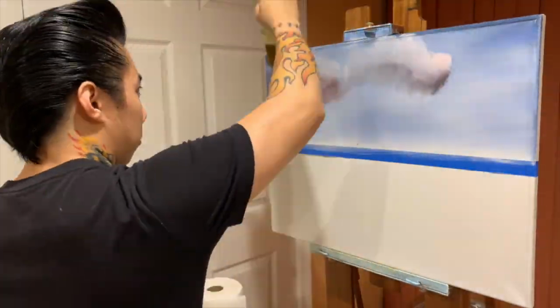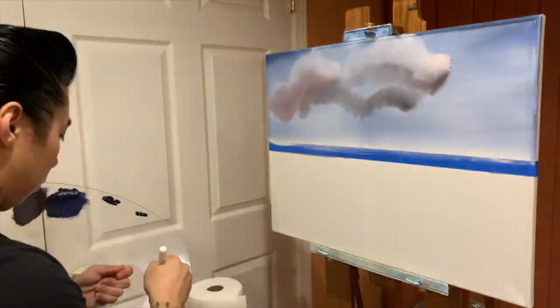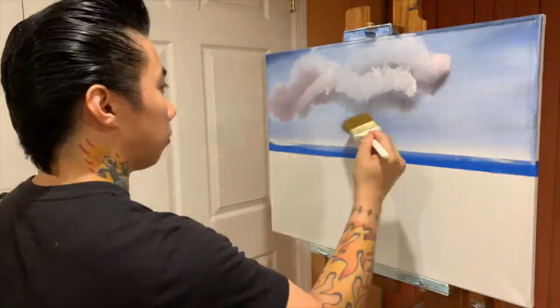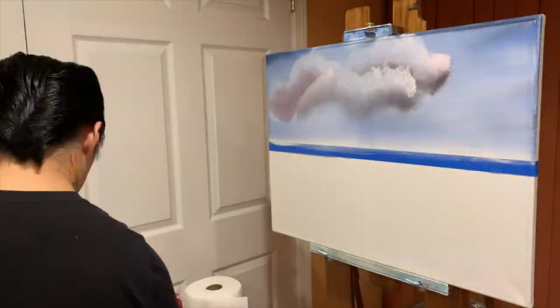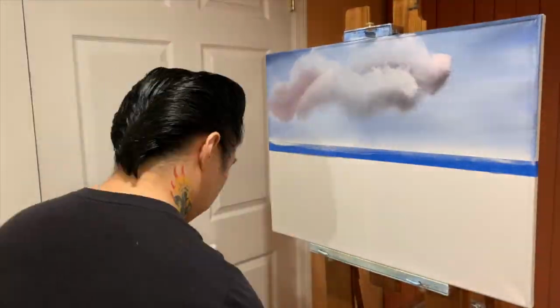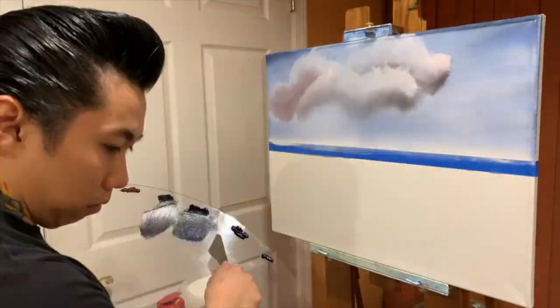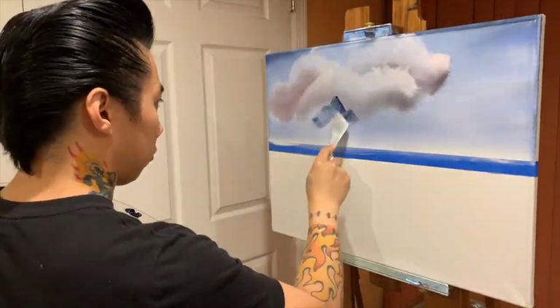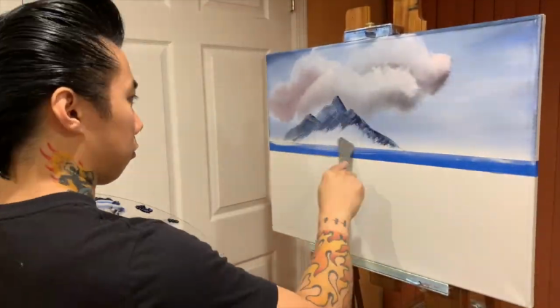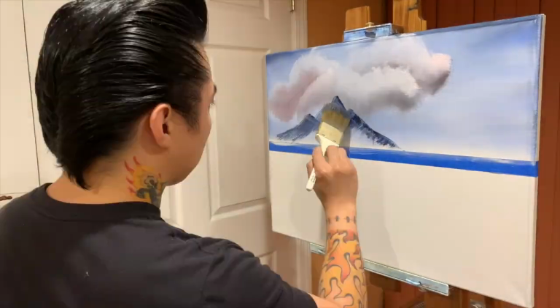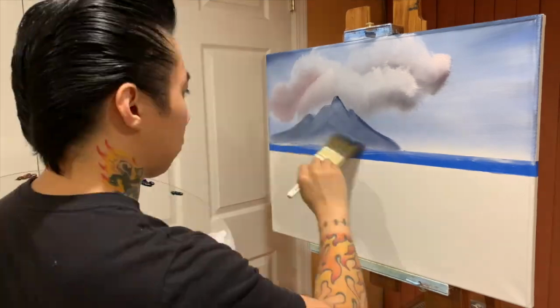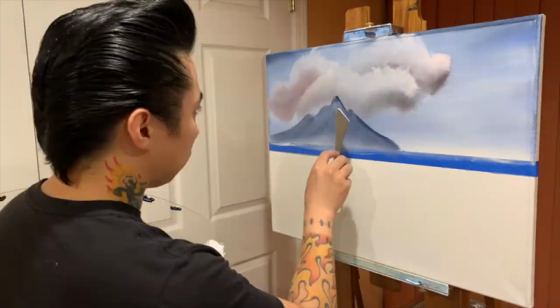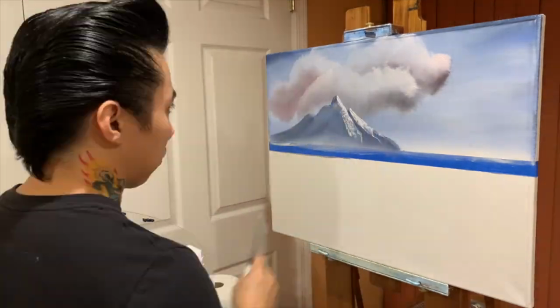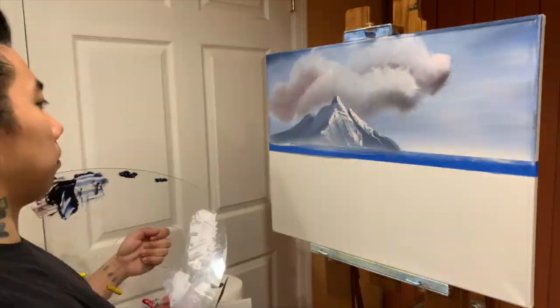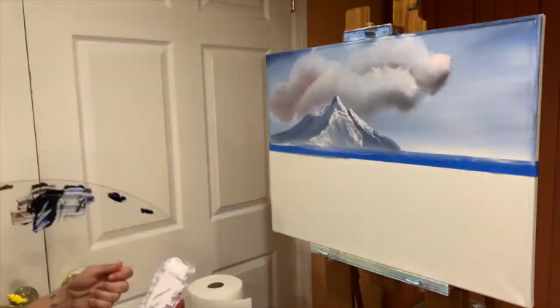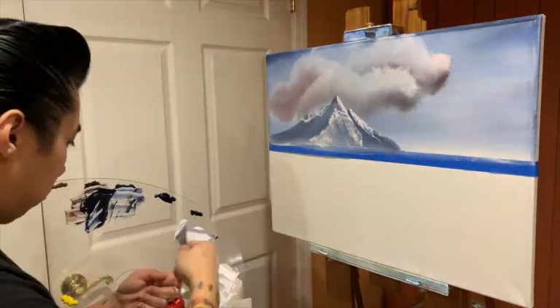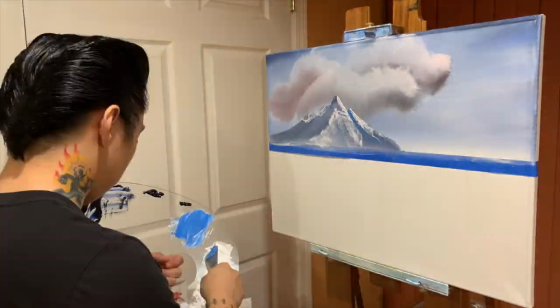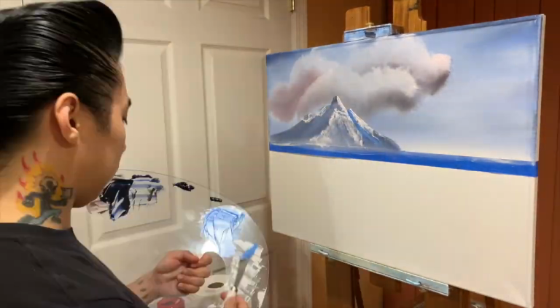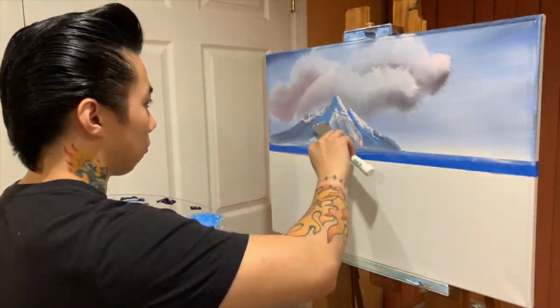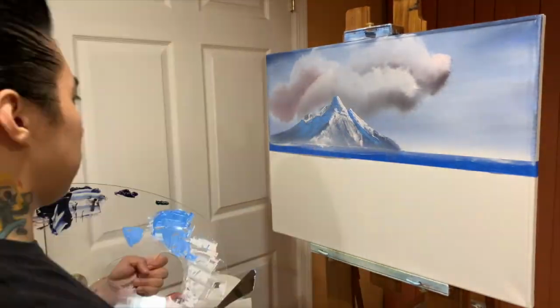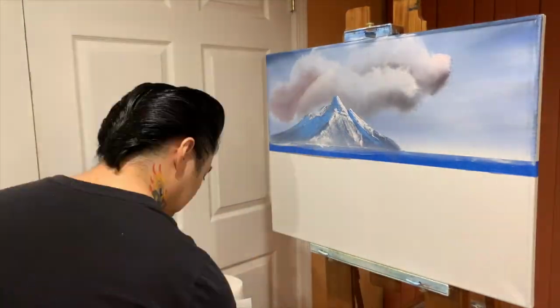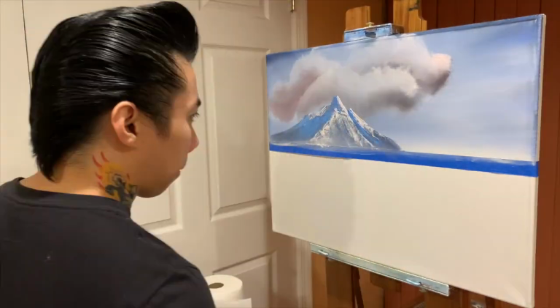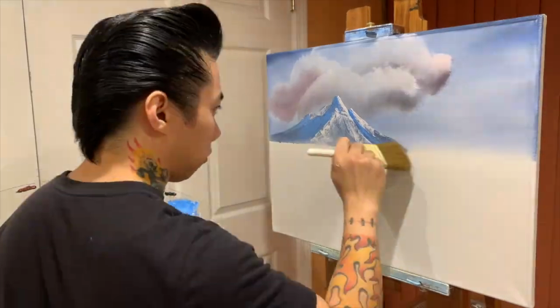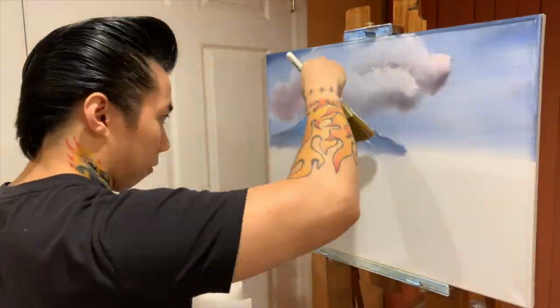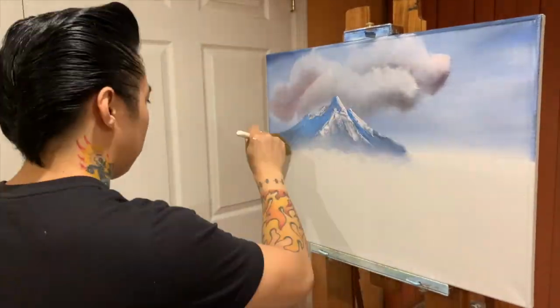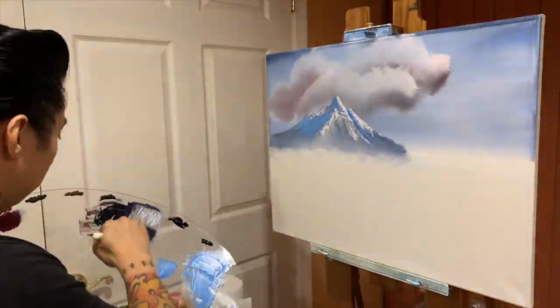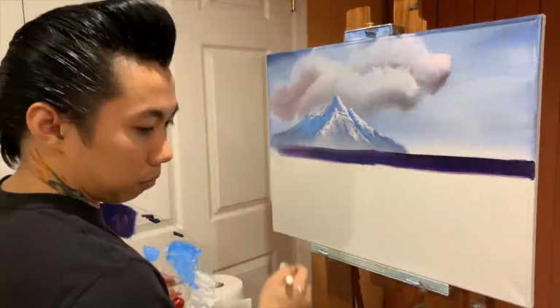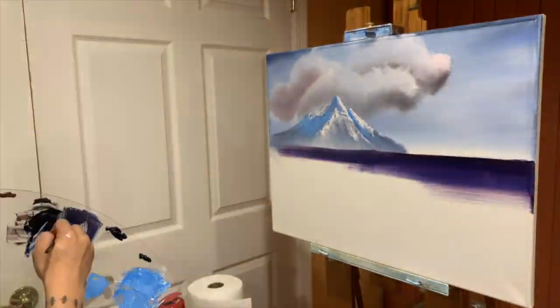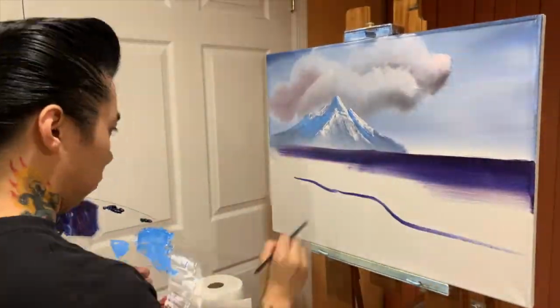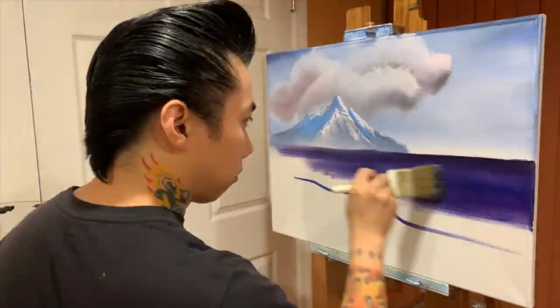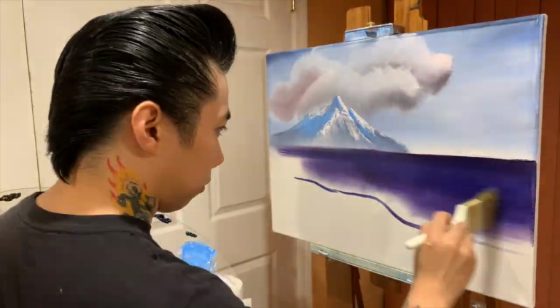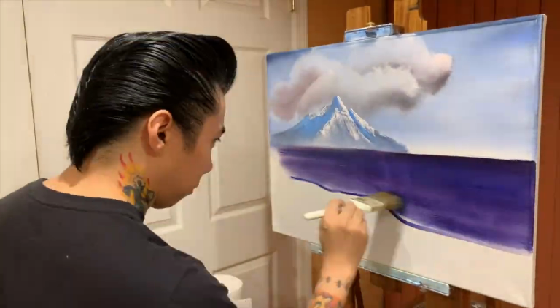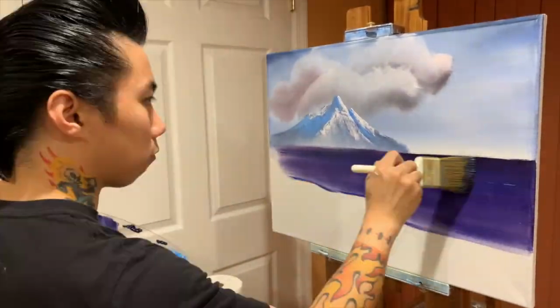Now normally I would just list the colors on the screen, but I'd much rather you guys just visit the Bob Ross channel on YouTube. You can obviously learn so much more from watching him than me. There never will be another like Bob Ross or Bill Alexander.